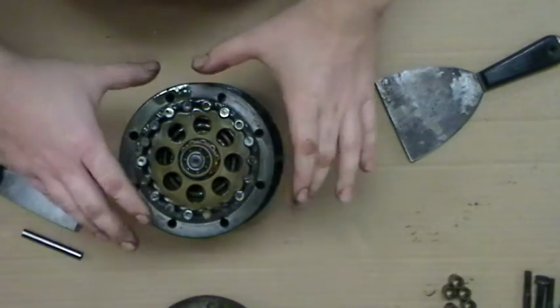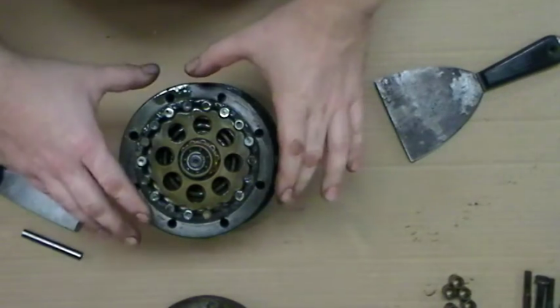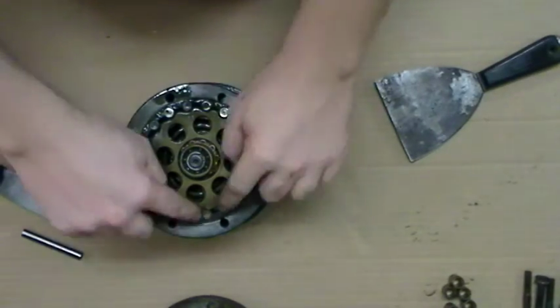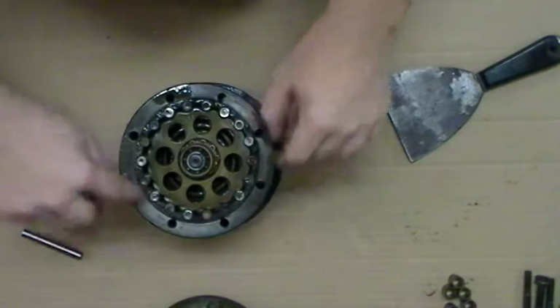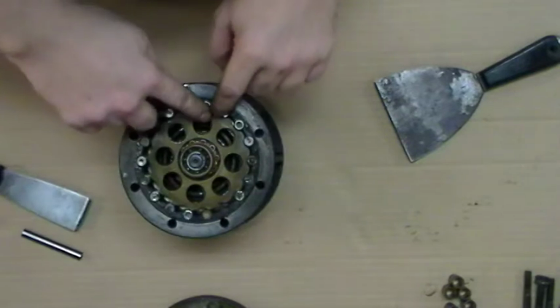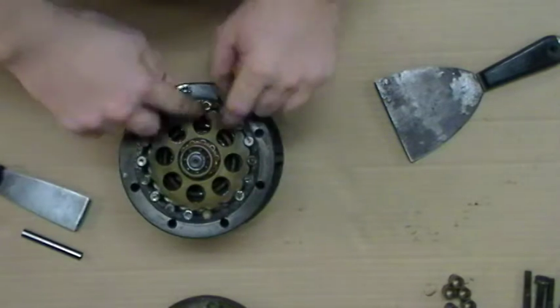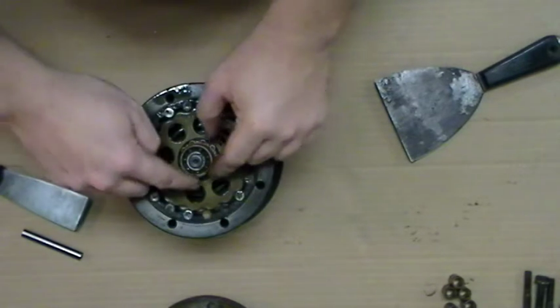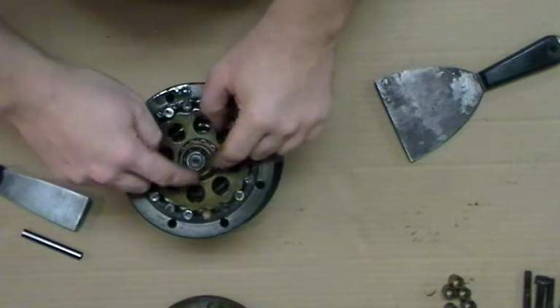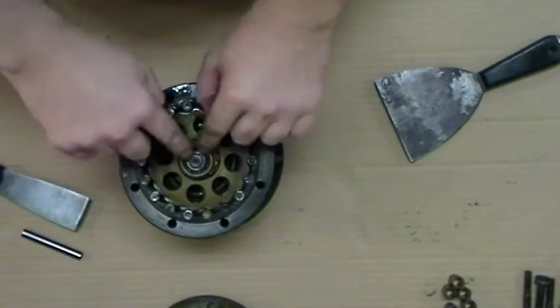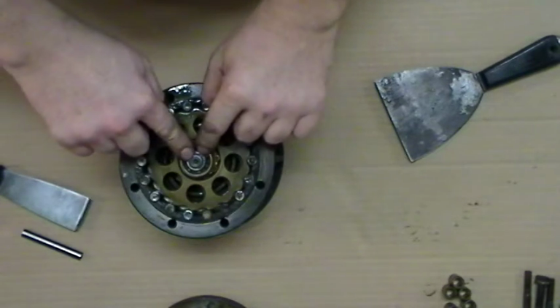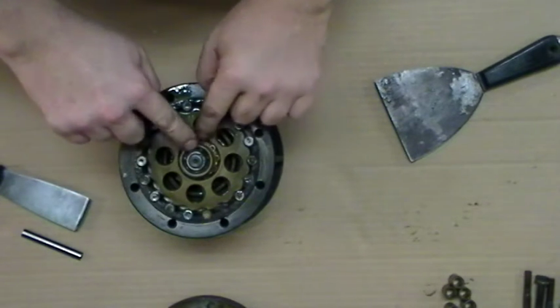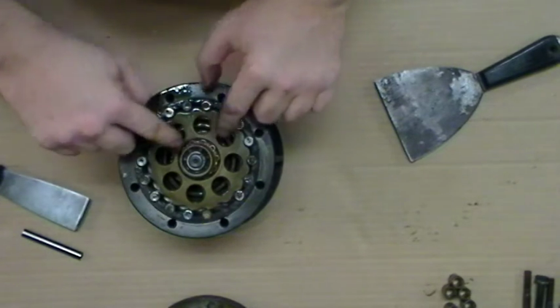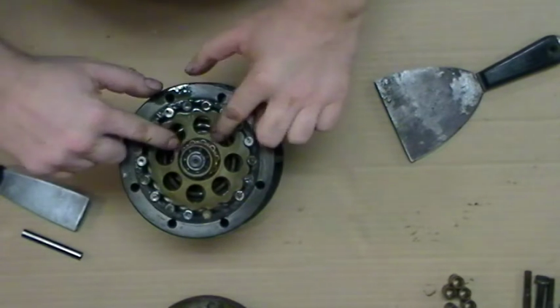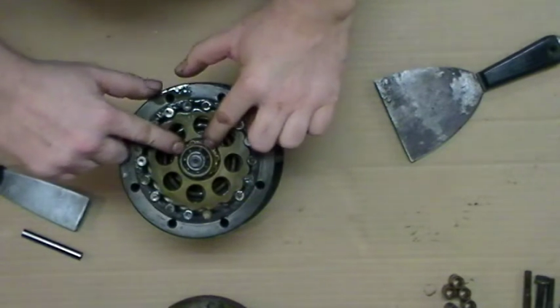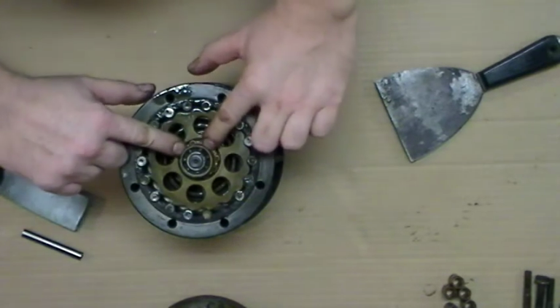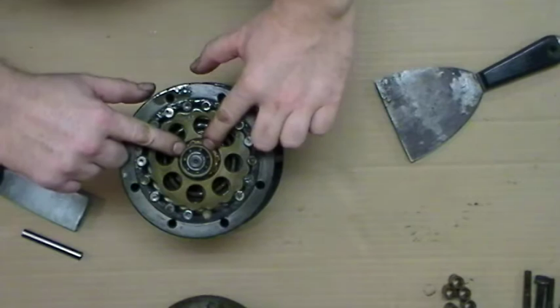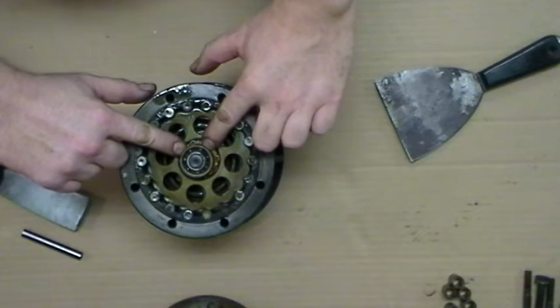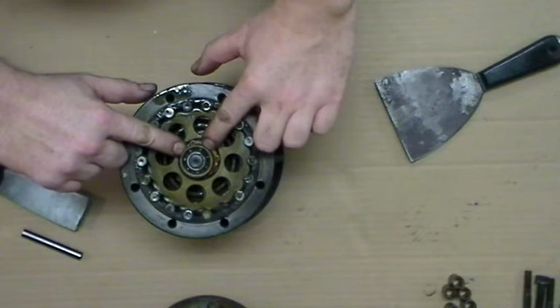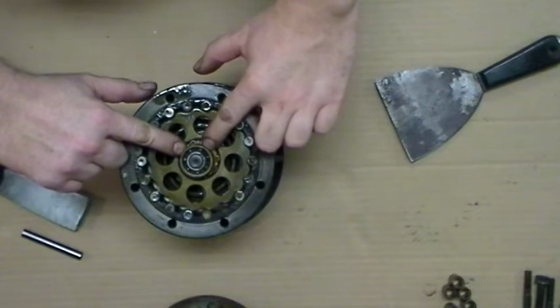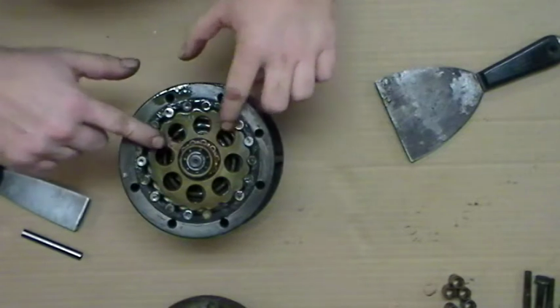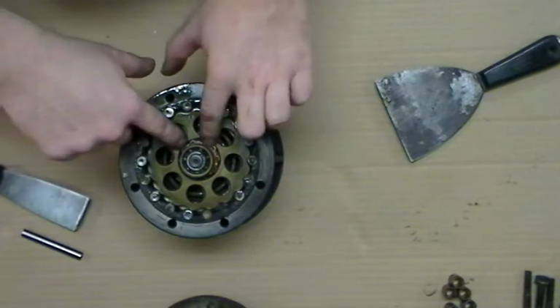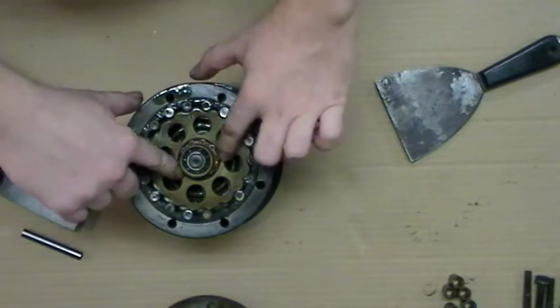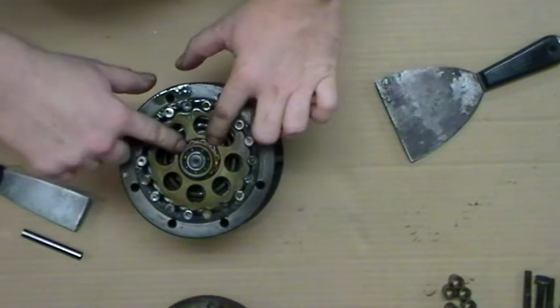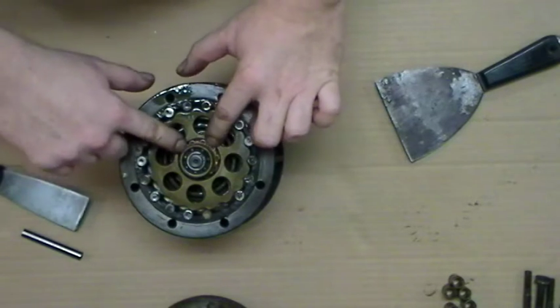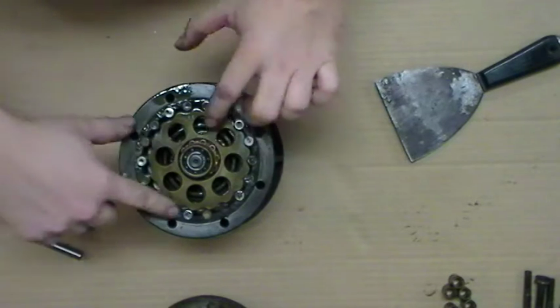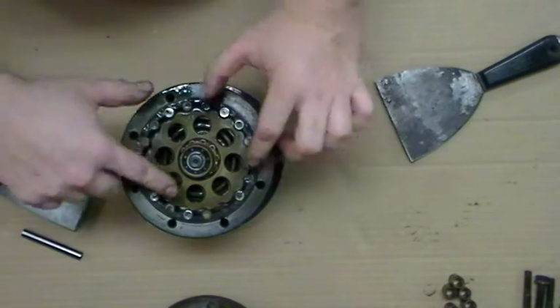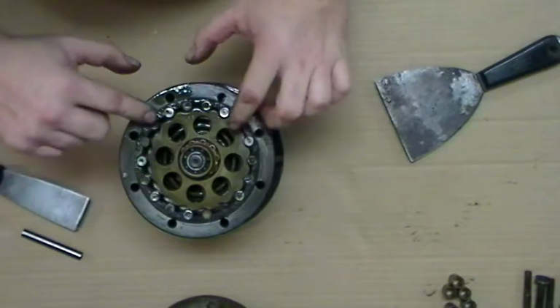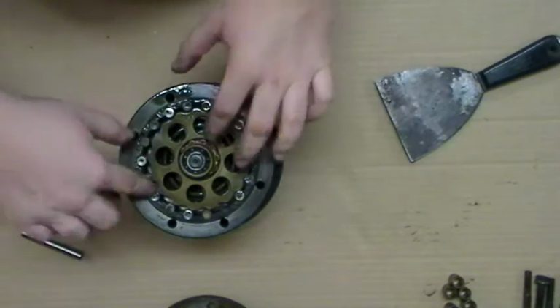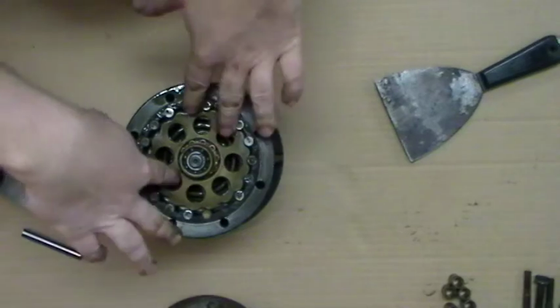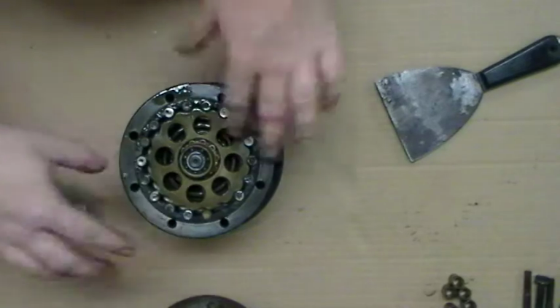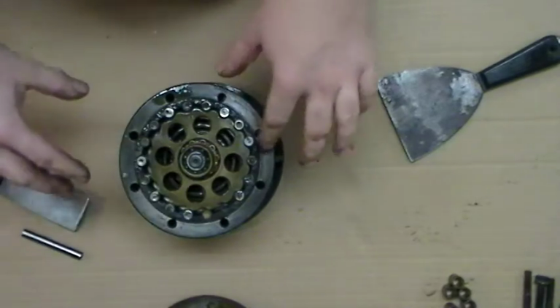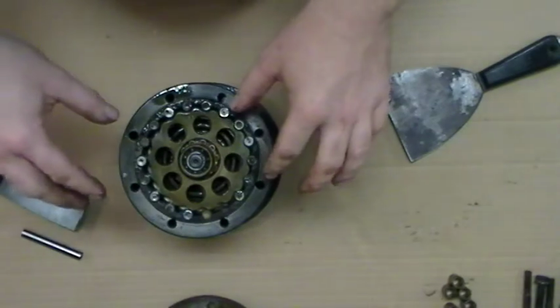On the gear reducer itself, there's a ring of pins, a bearing retaining clip, and a set of washers underneath to space things out. This is the wobble bearing — it acts as a crankshaft. These are the gear reducer plates.